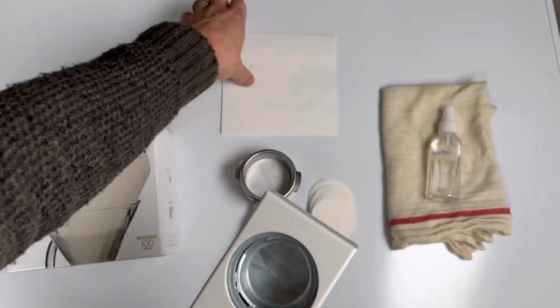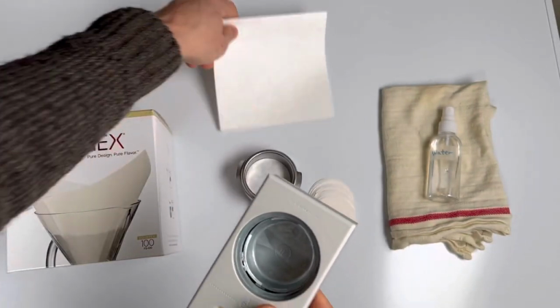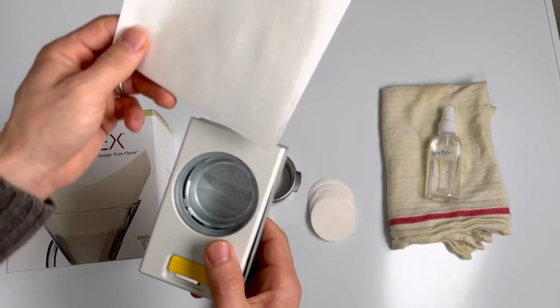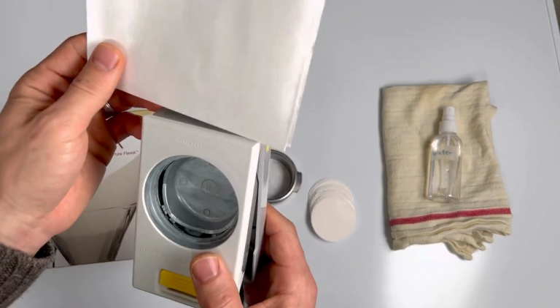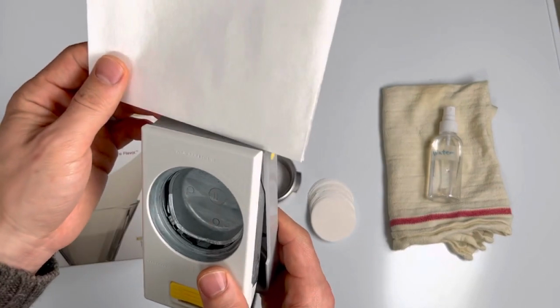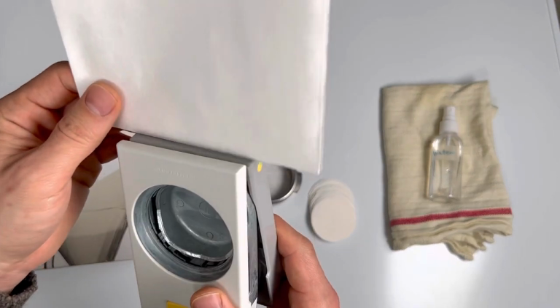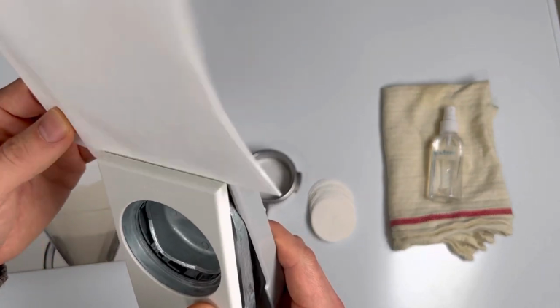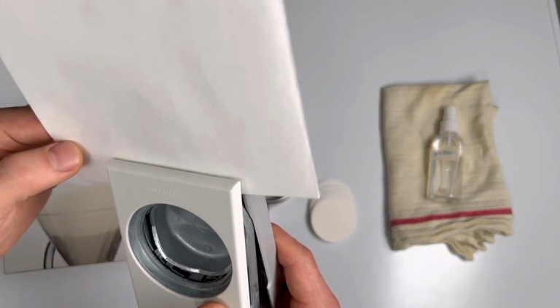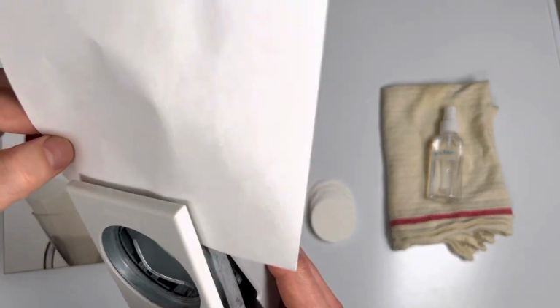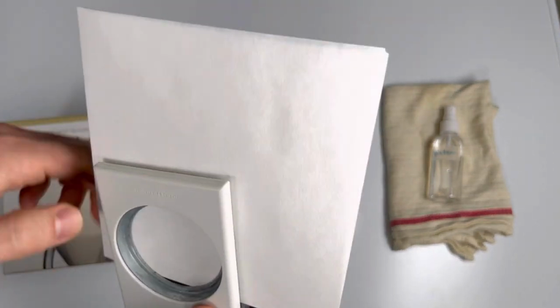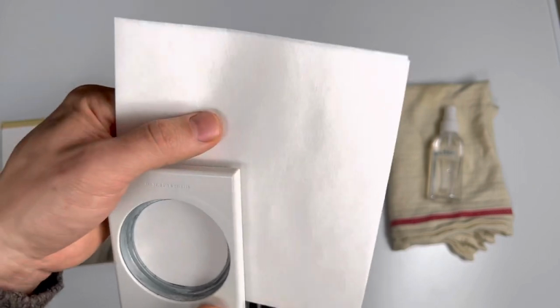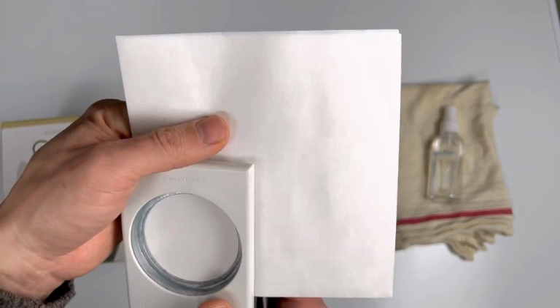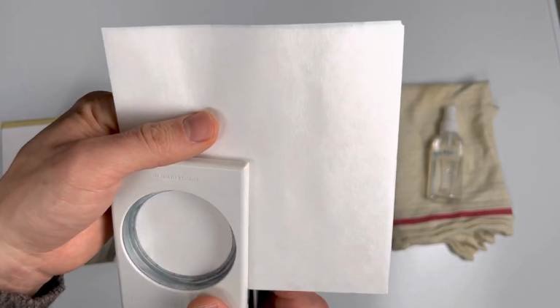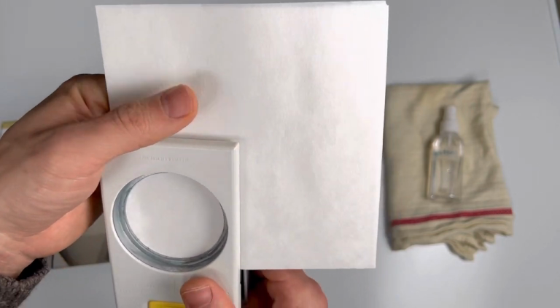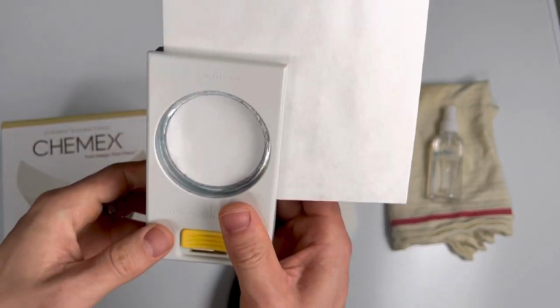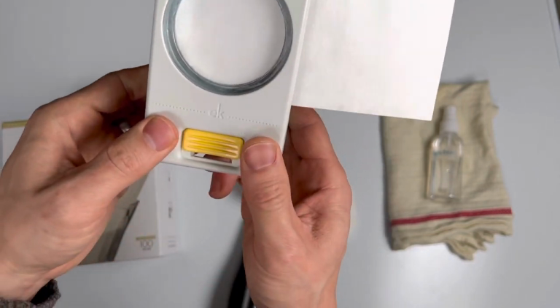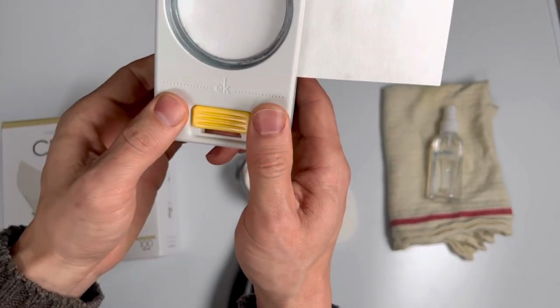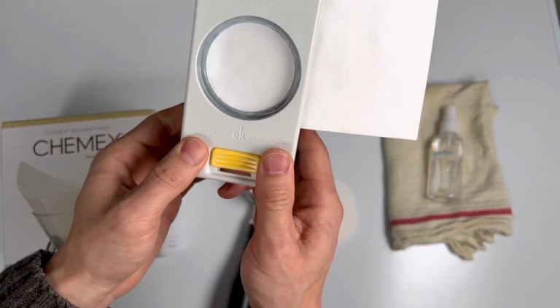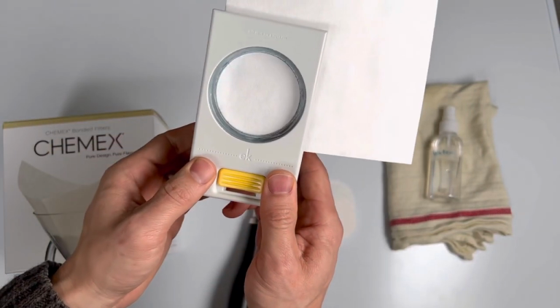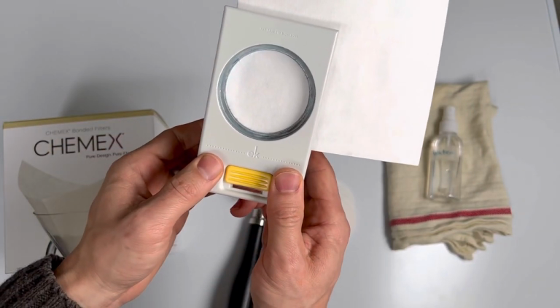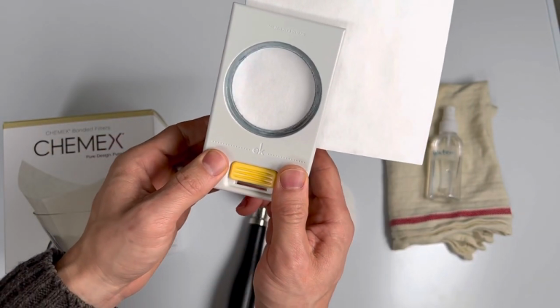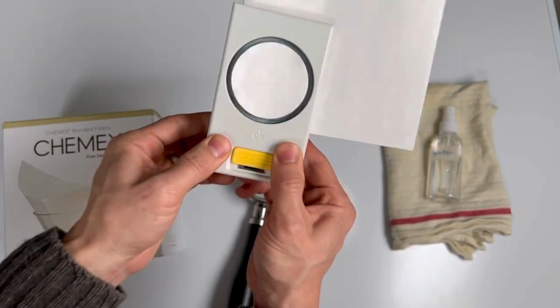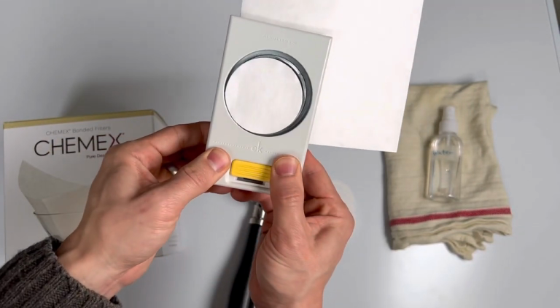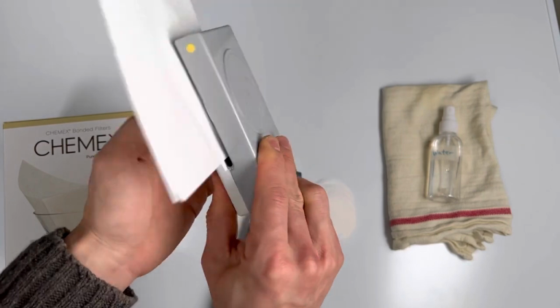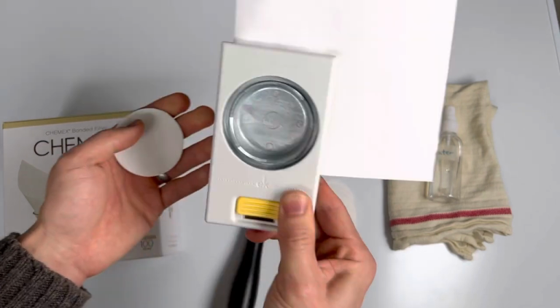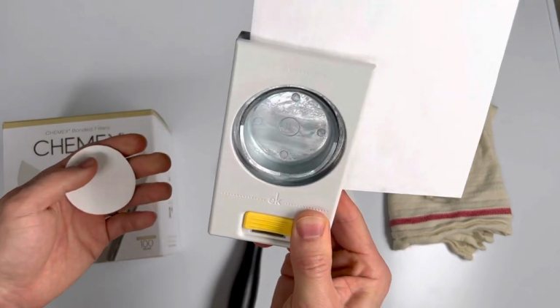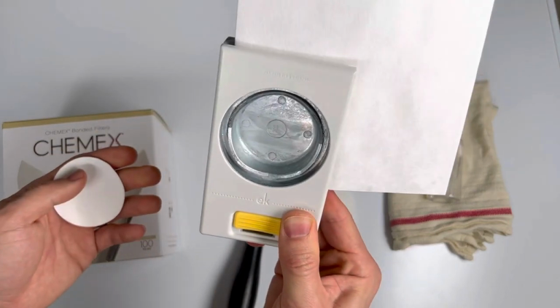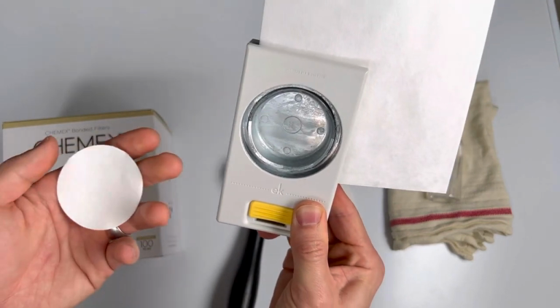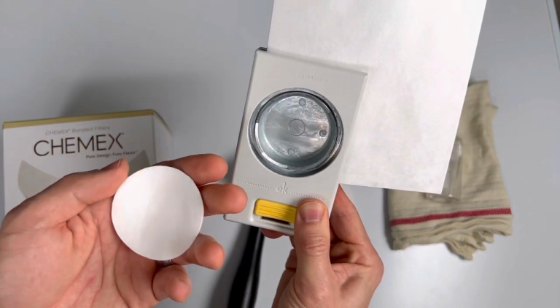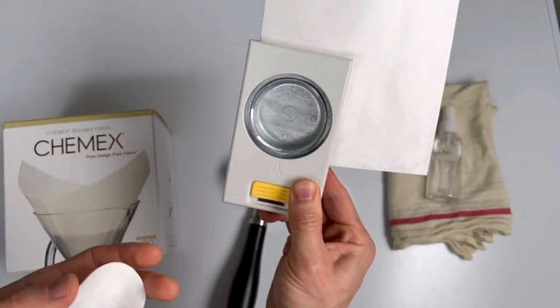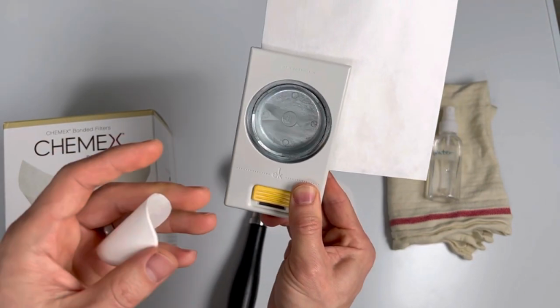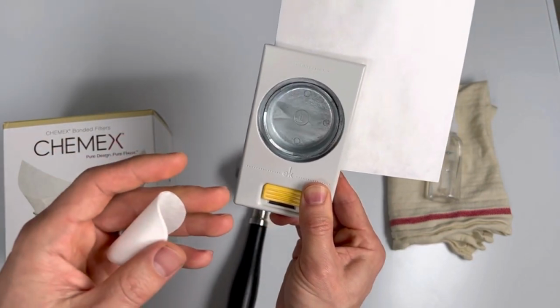Insert your Chemex filter, remove any slack, hold with your thumbs at the bottom and press firmly. Each square filter will yield up to 20 circular filters.